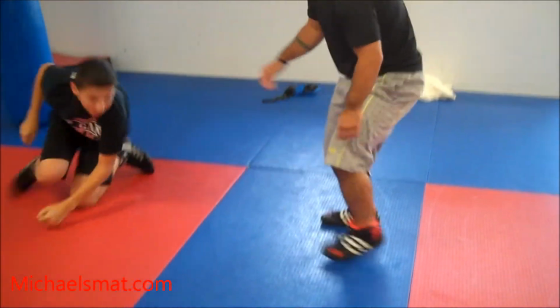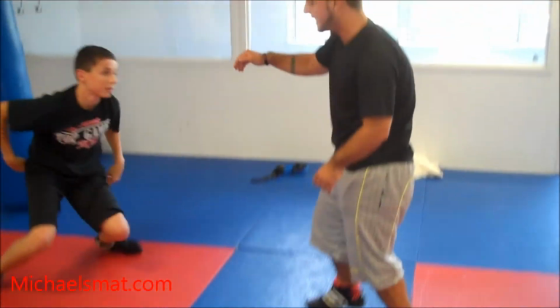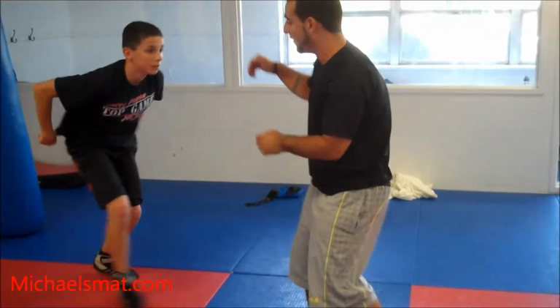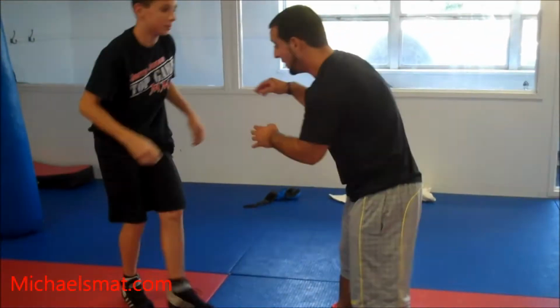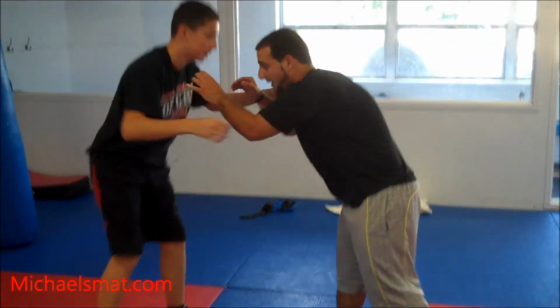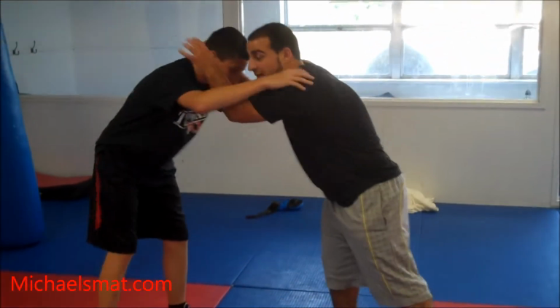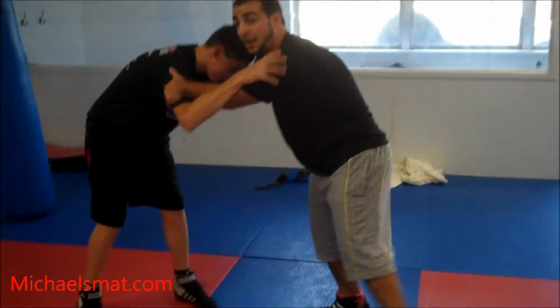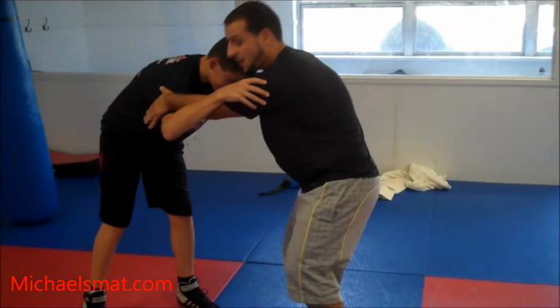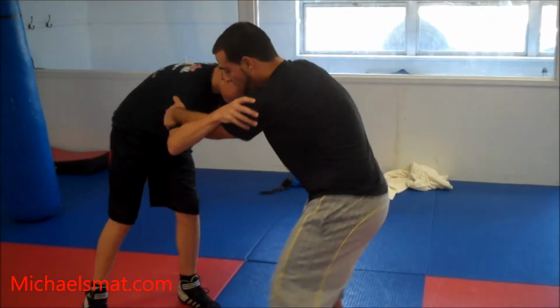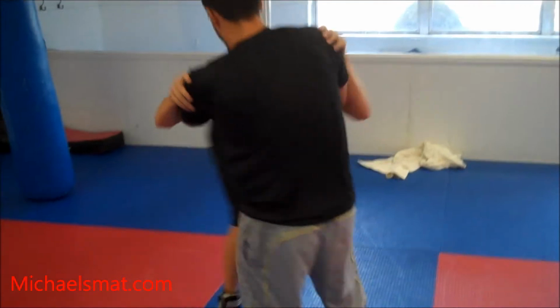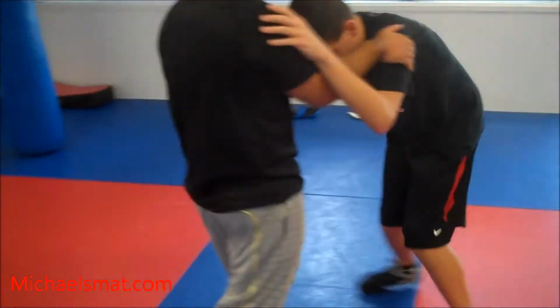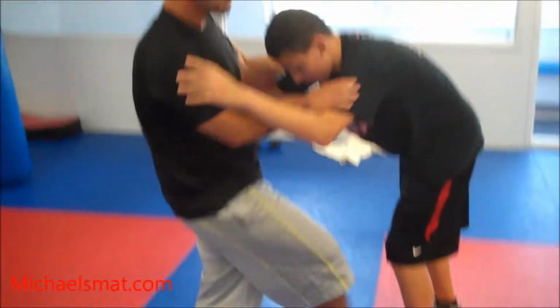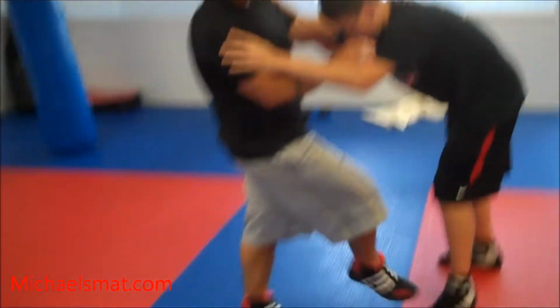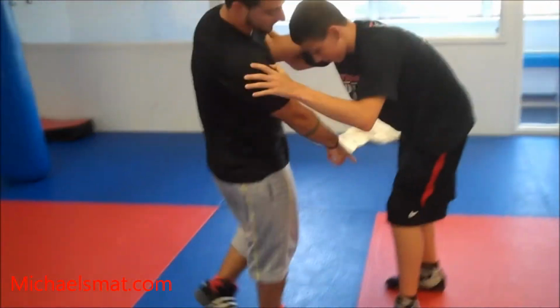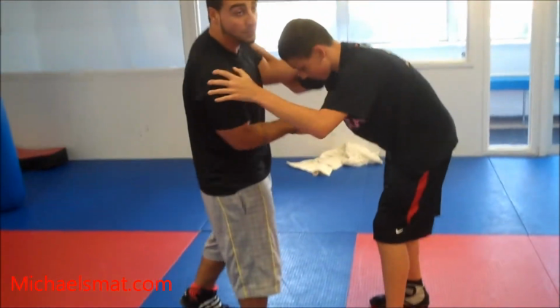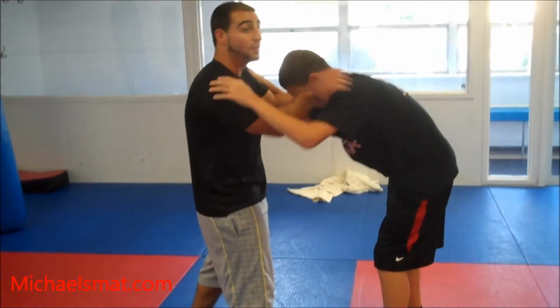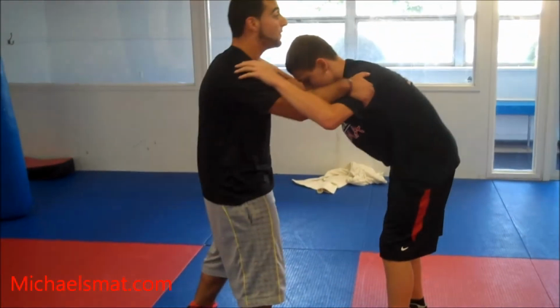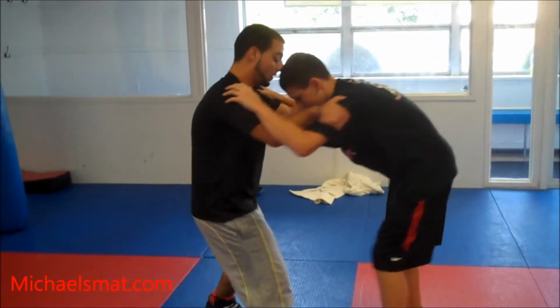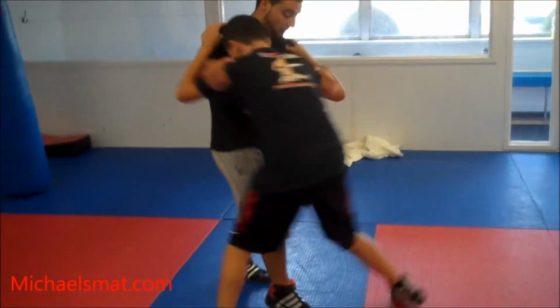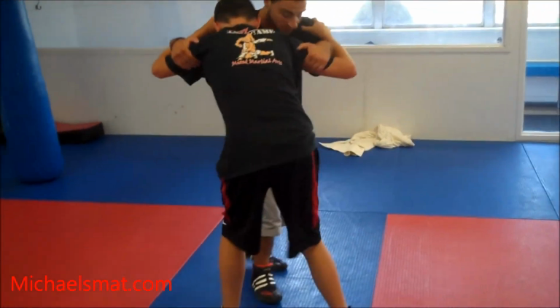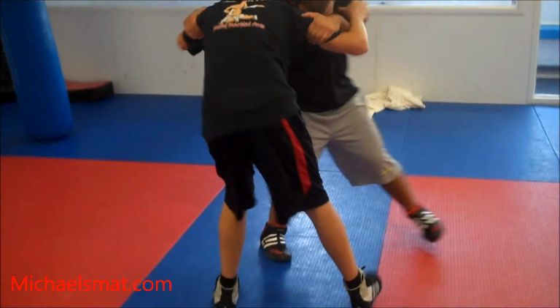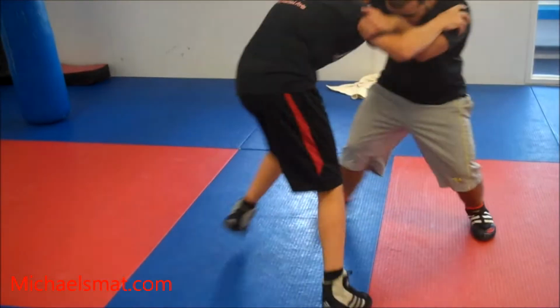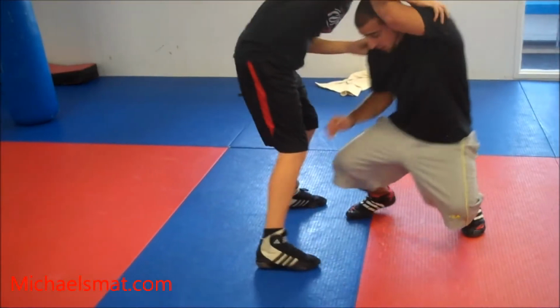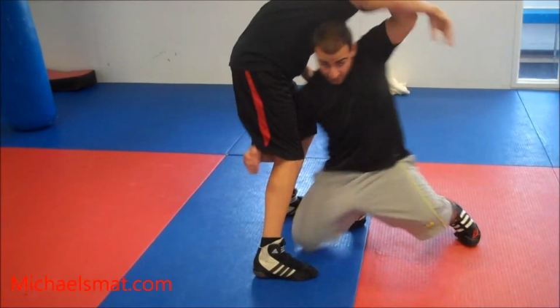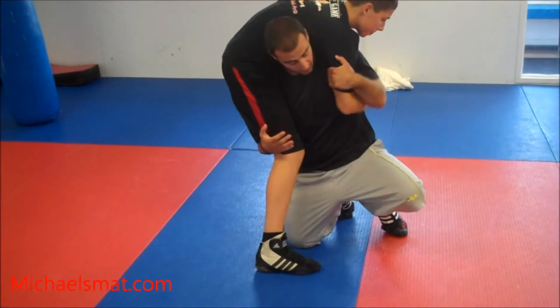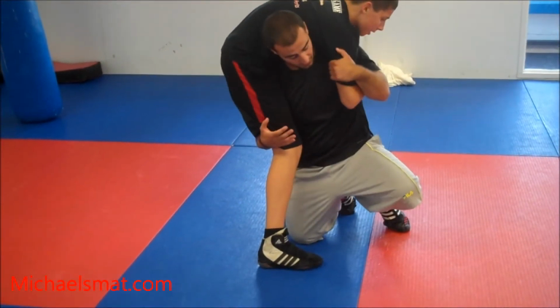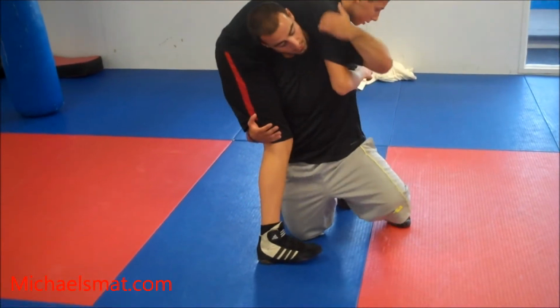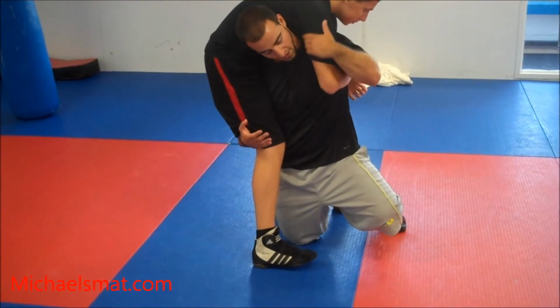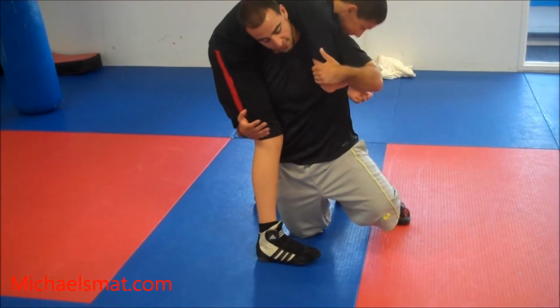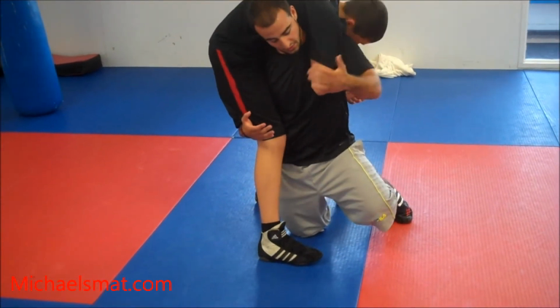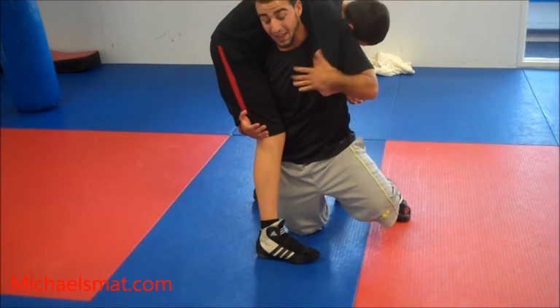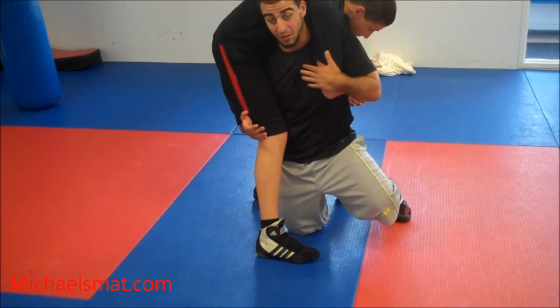So break it down now. We're getting inside control ties. I rotate Matt — when that foot's moving, he cannot move that foot. So I rotate it. As I hit it, I'm tight. My hand might slide to his elbow; it'll catch on his elbow.